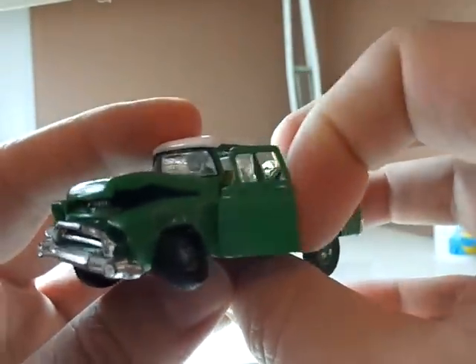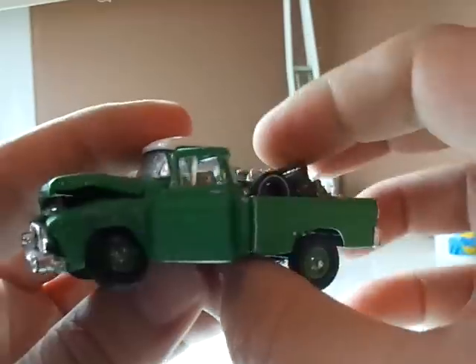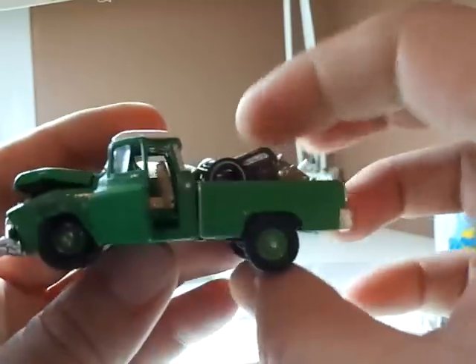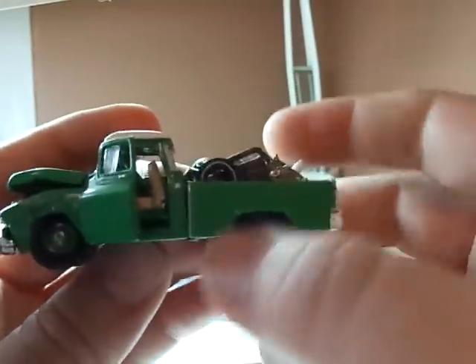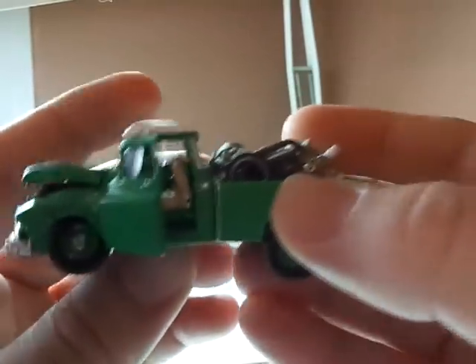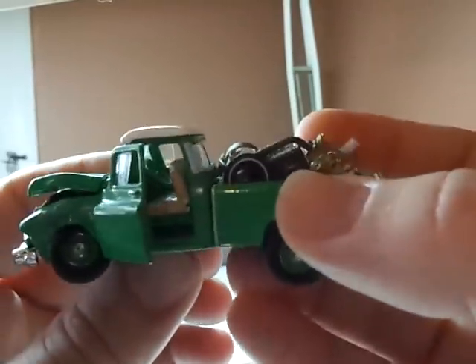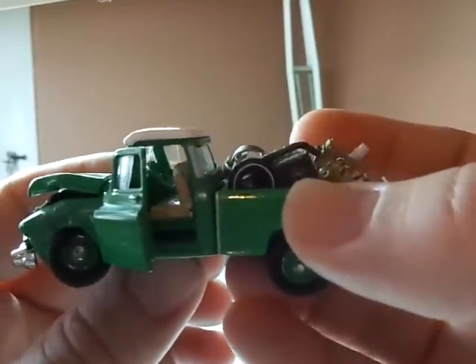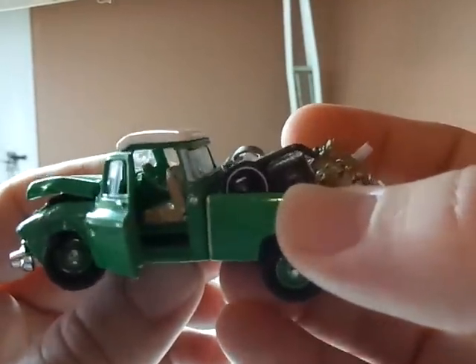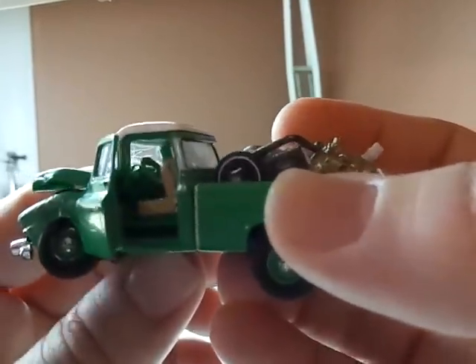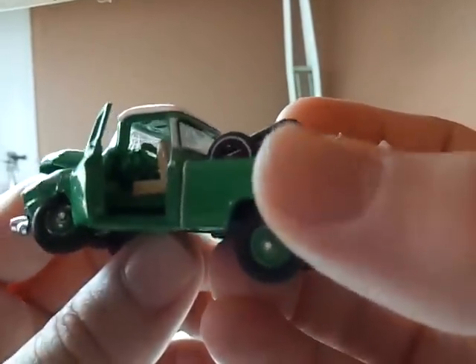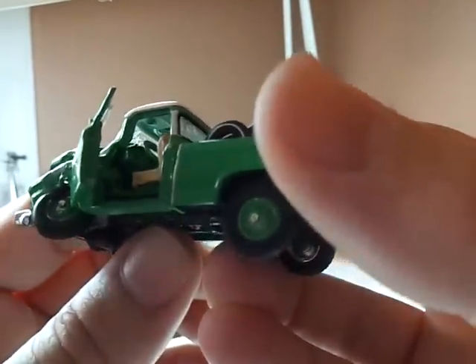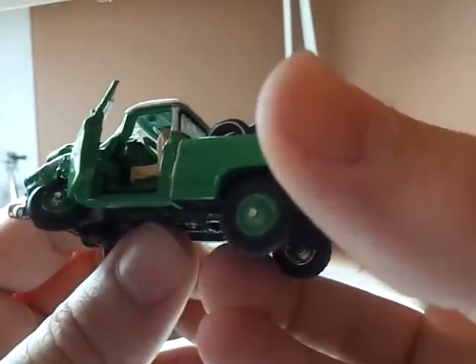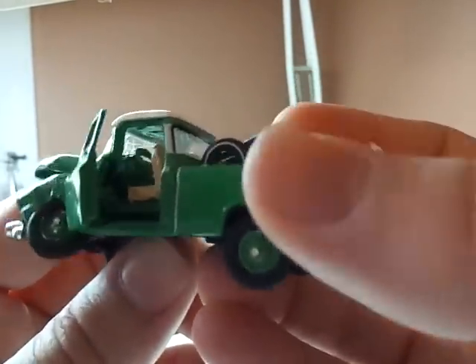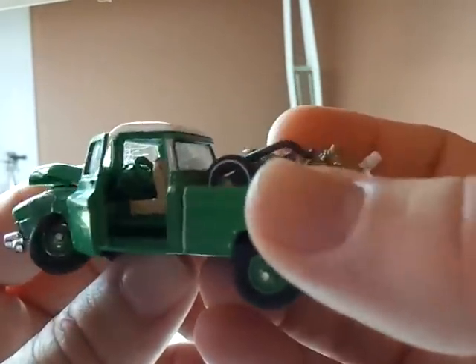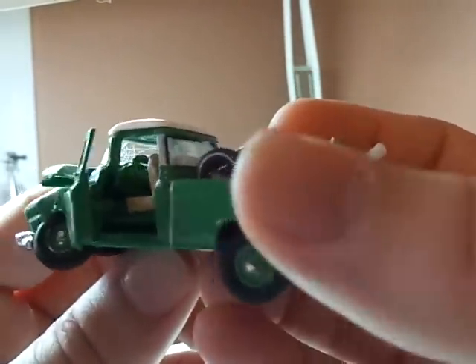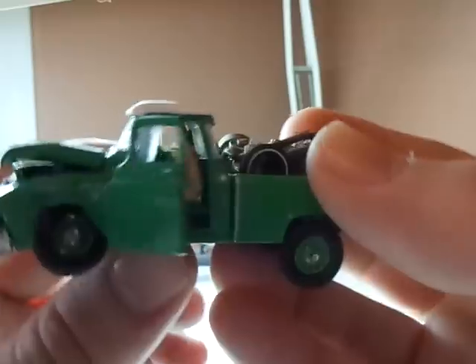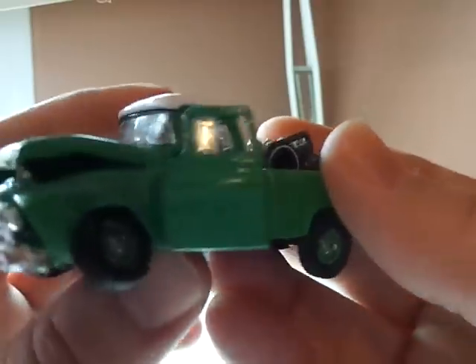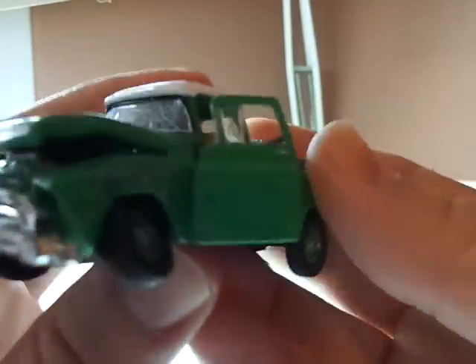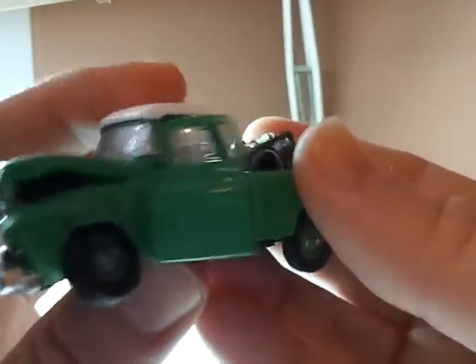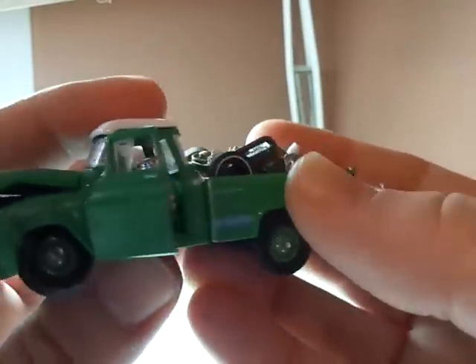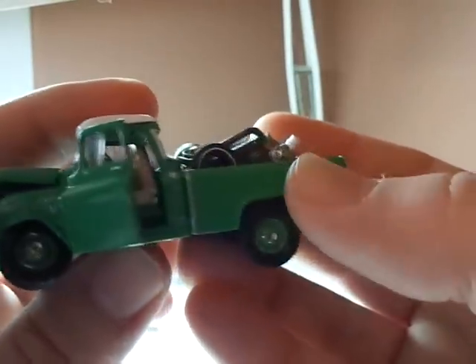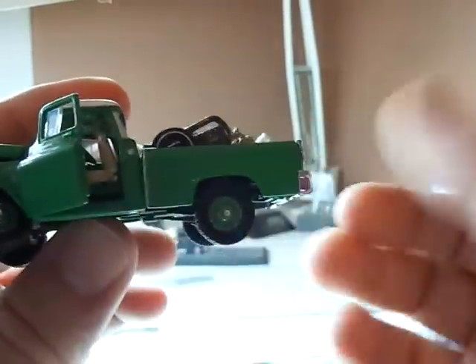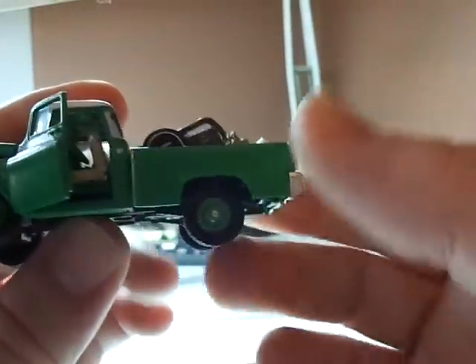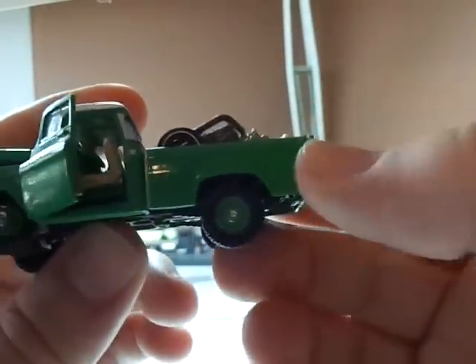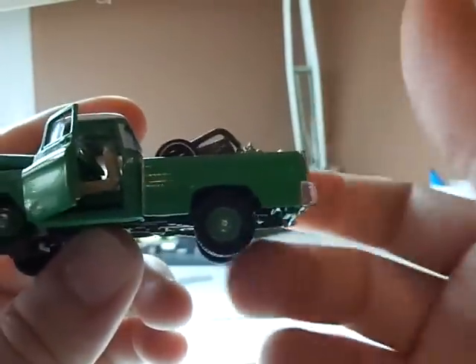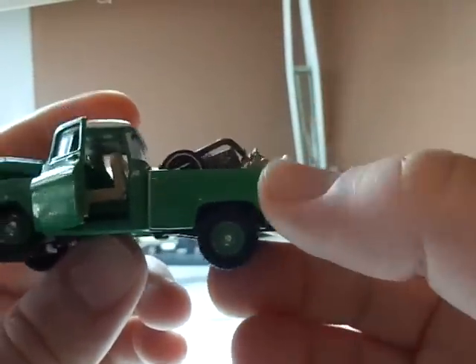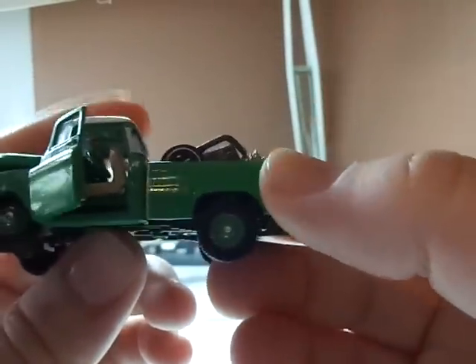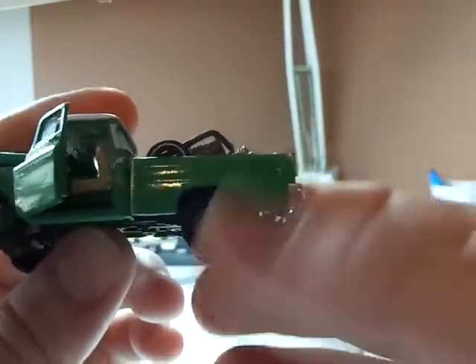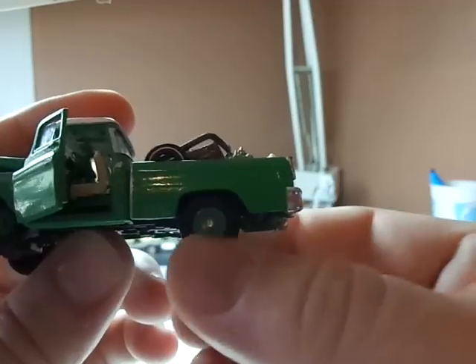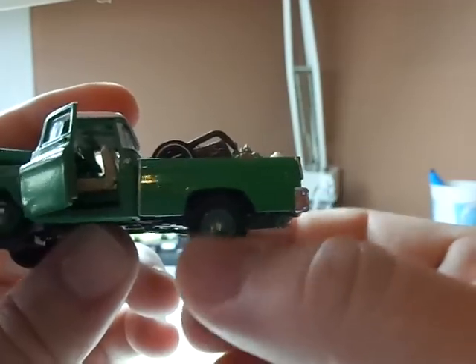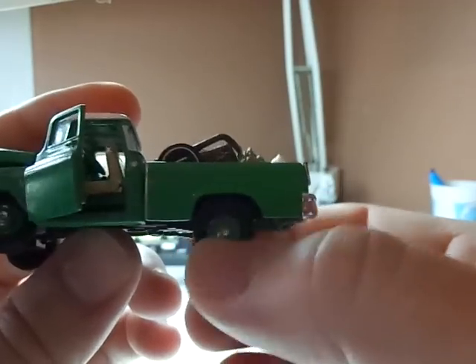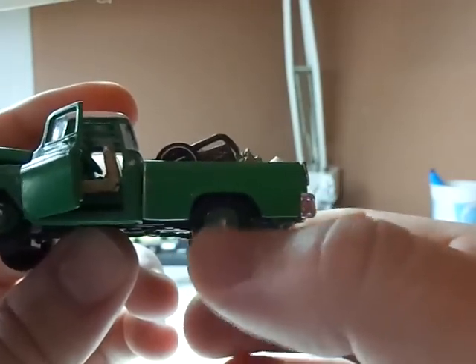I've covered the front seat in a cheap vinyl and put some wear and tear. And I've also — something you can't really see — I've changed the gear shift to be a more realistic, thinner profile. So there's the play on the wheels.